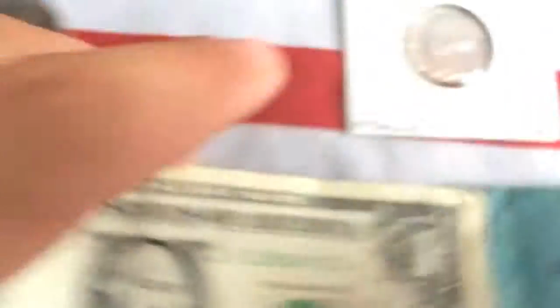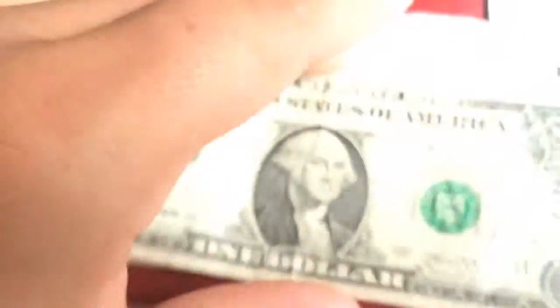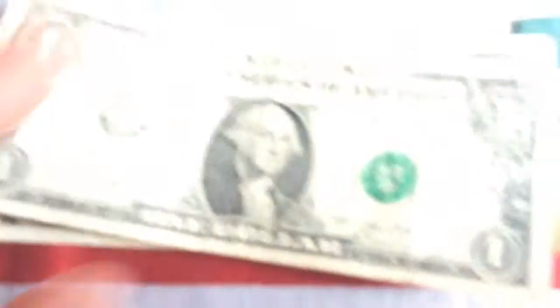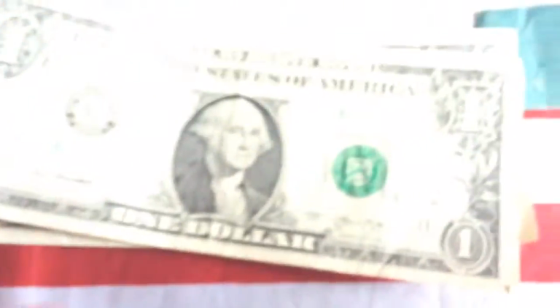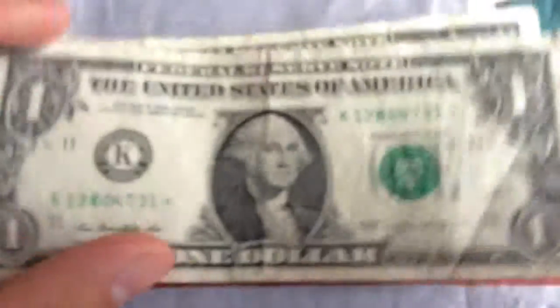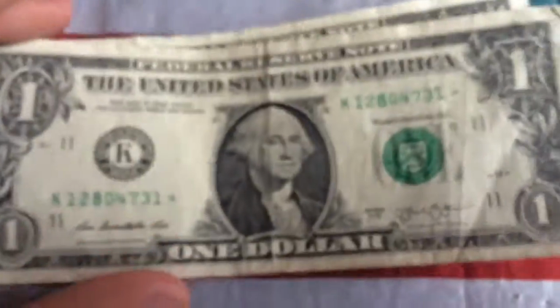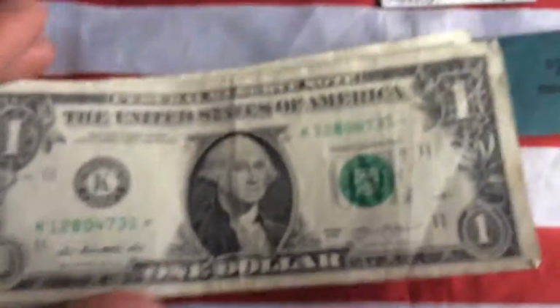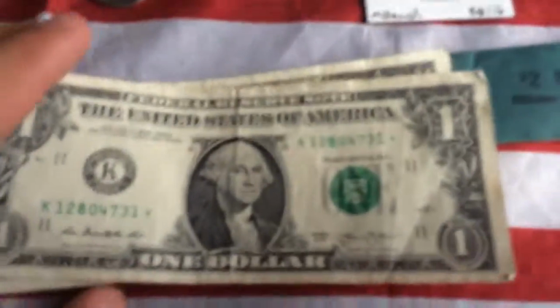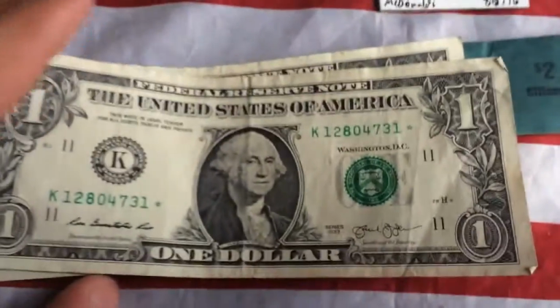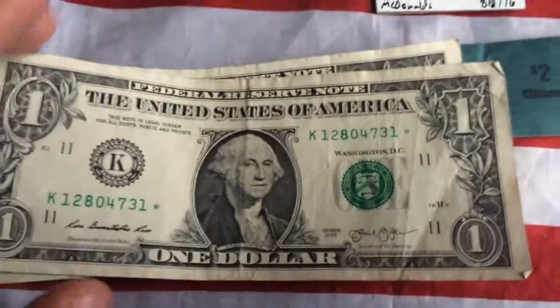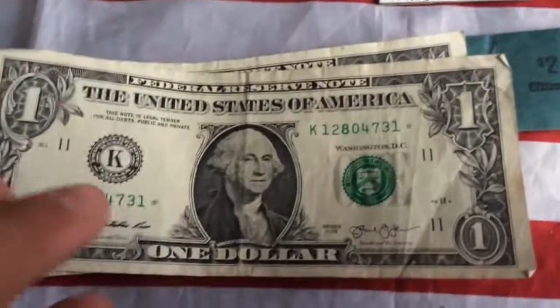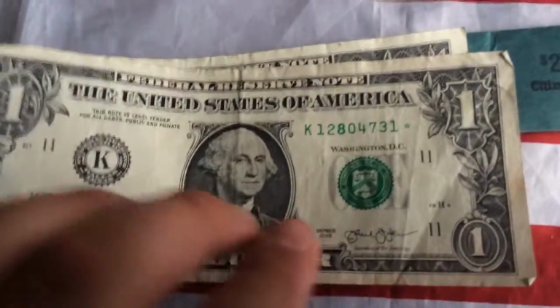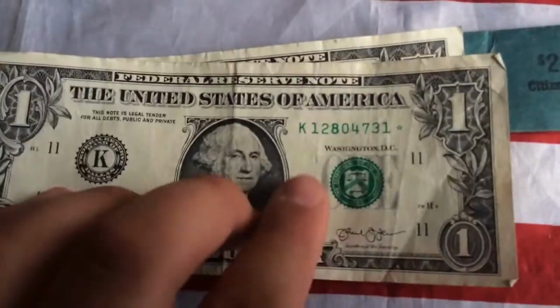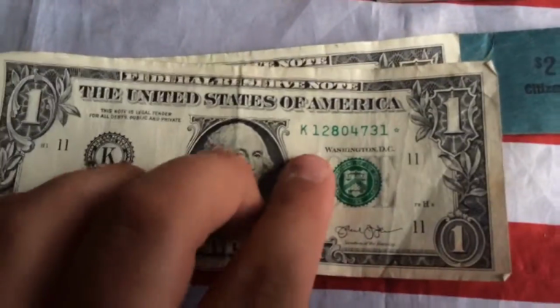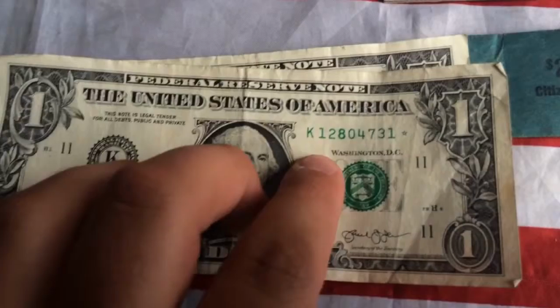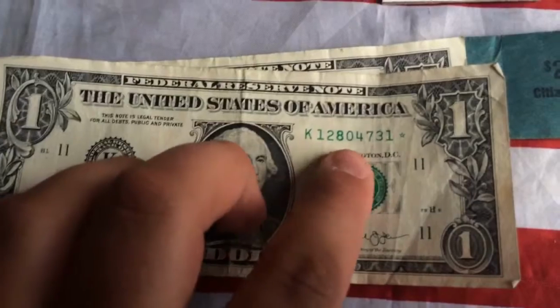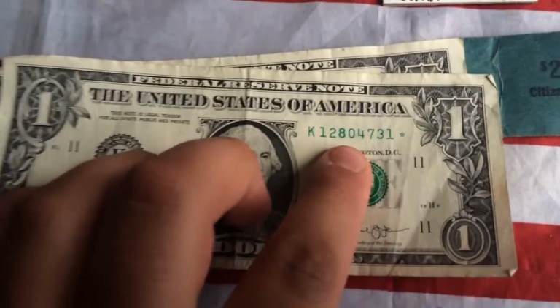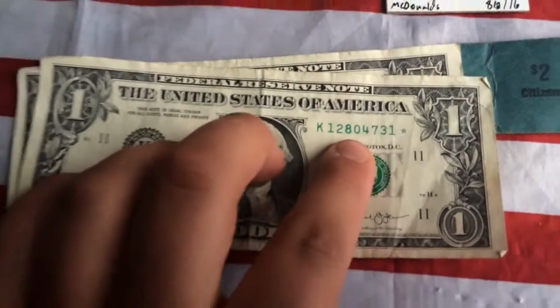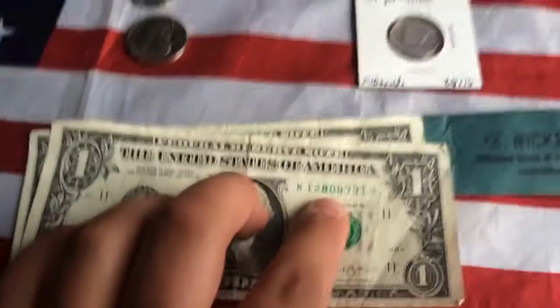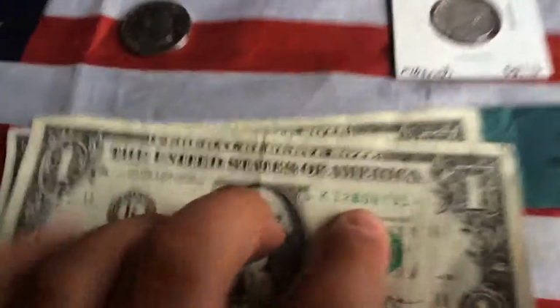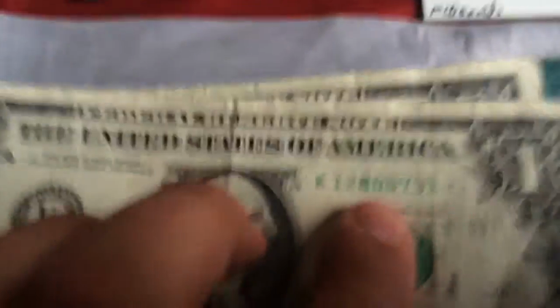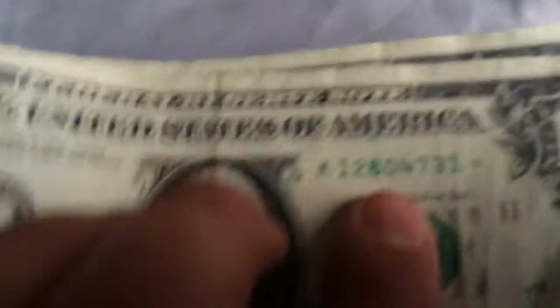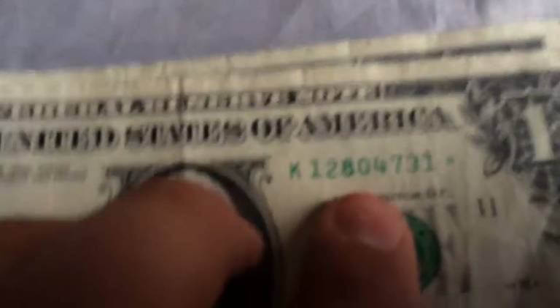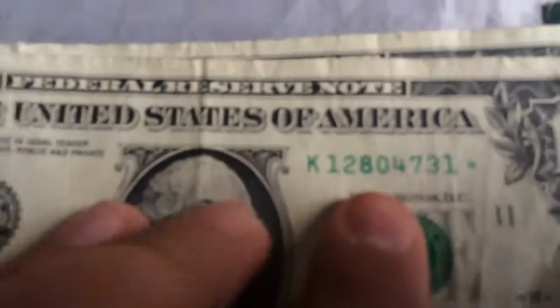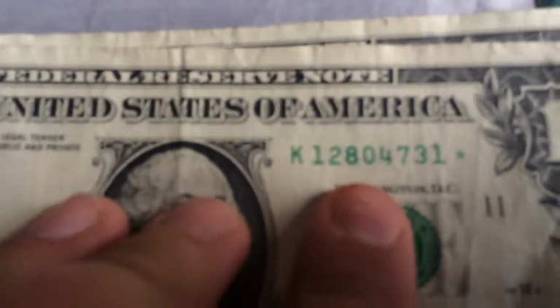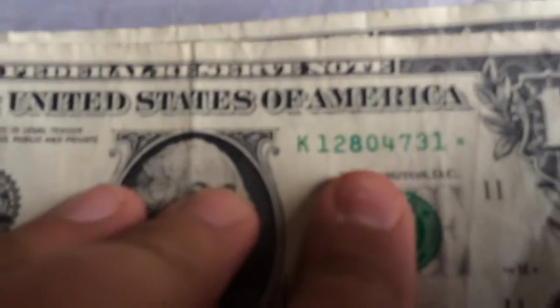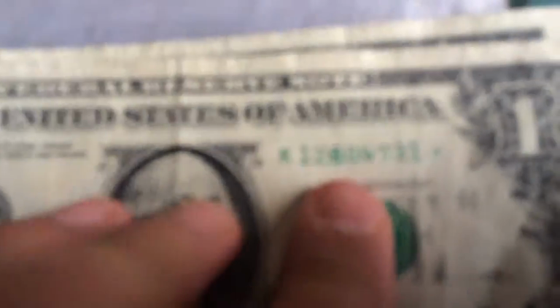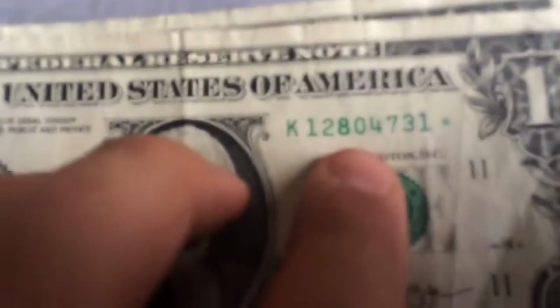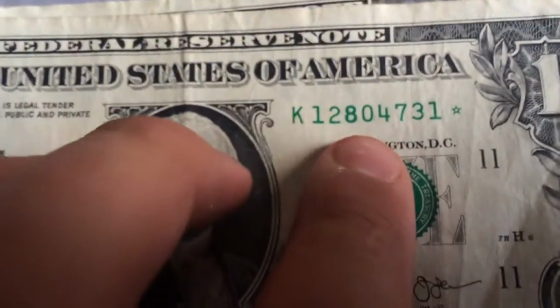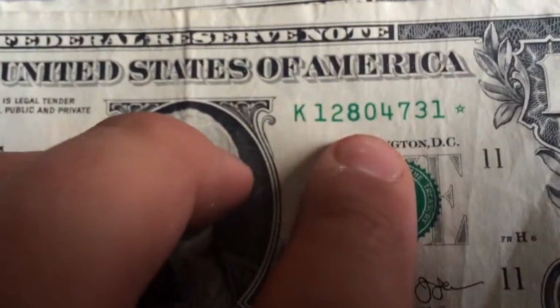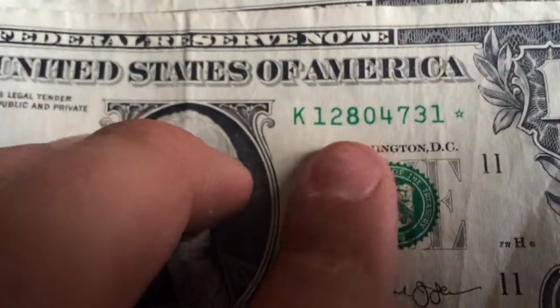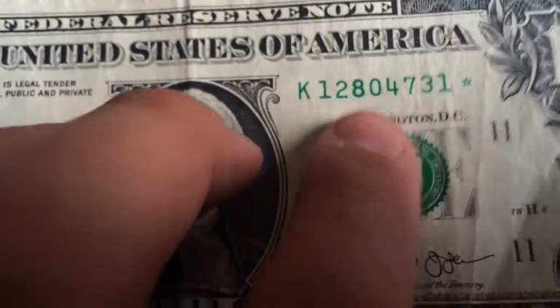I have two $1 bill star notes. One has a bold eight — so that's an error. Pretty cool.